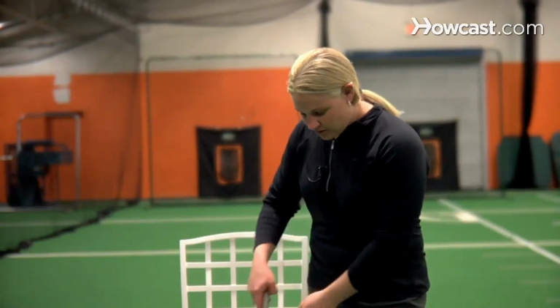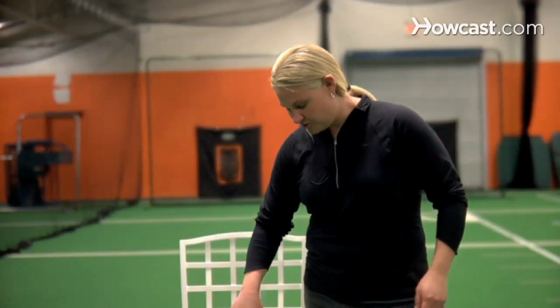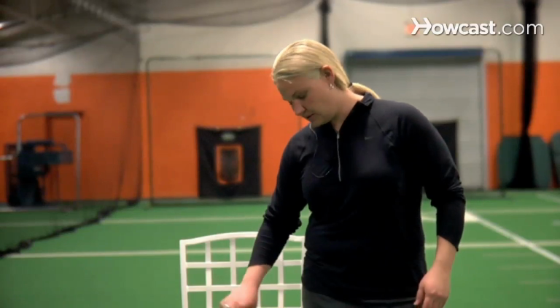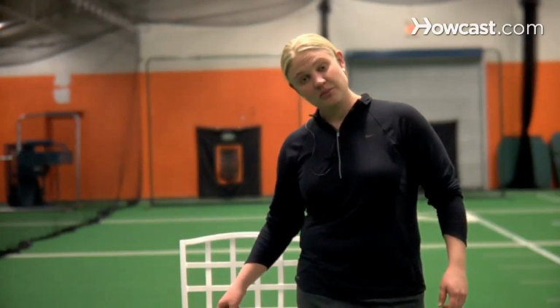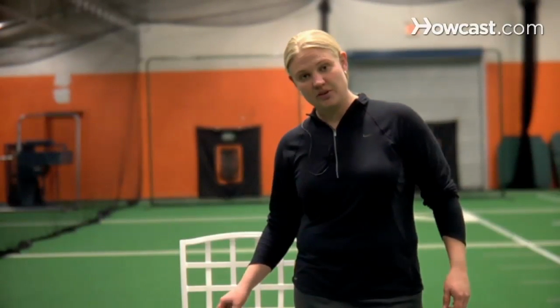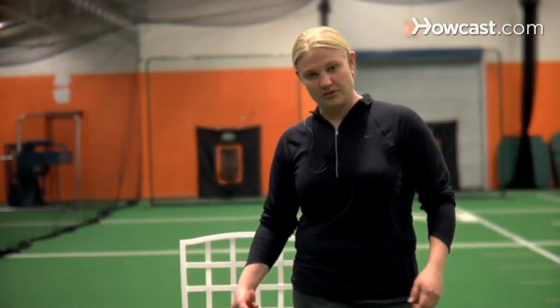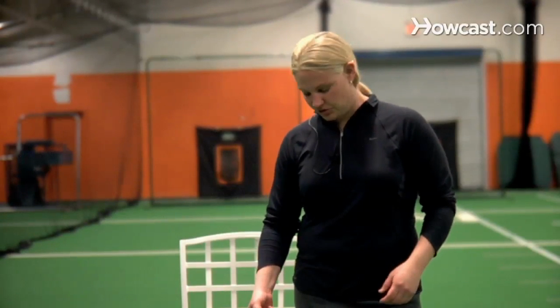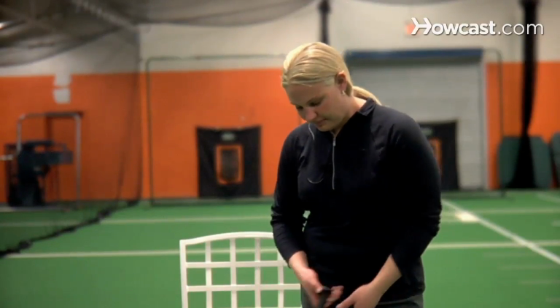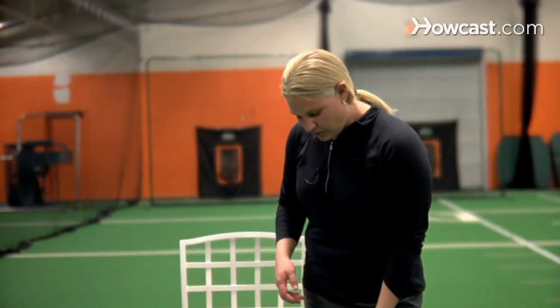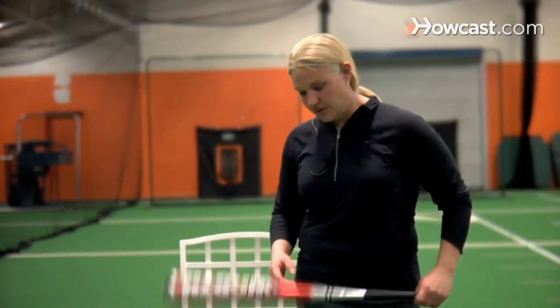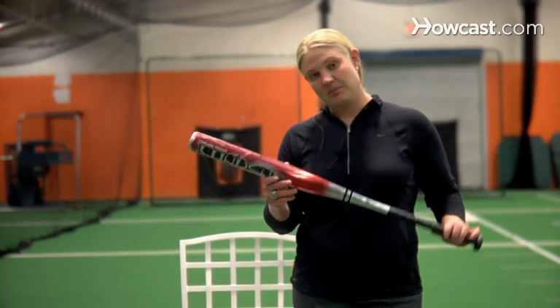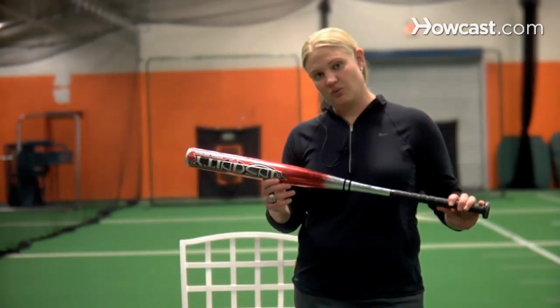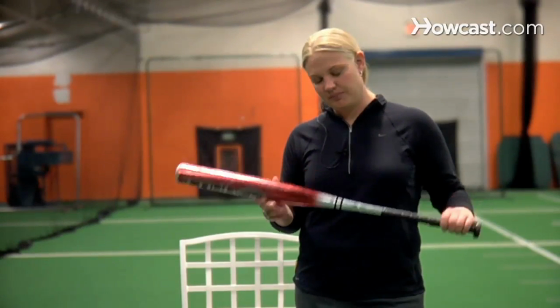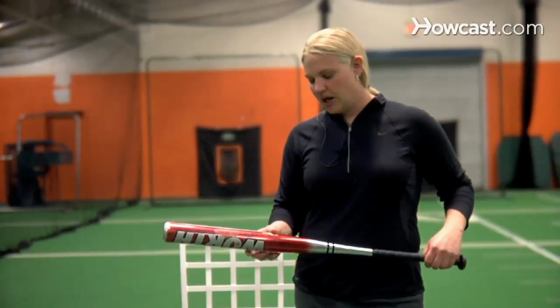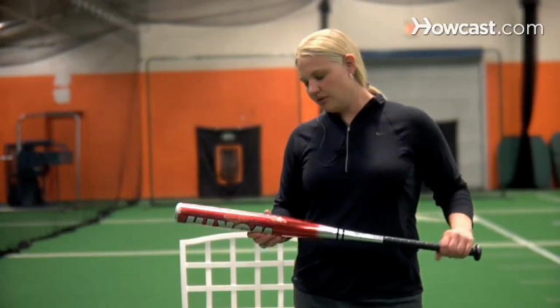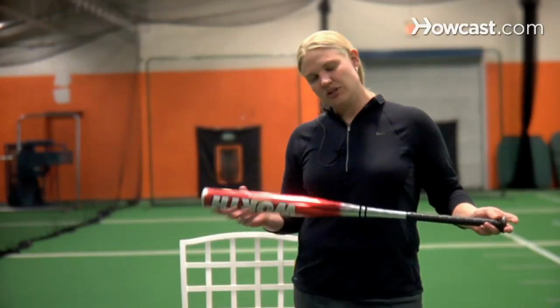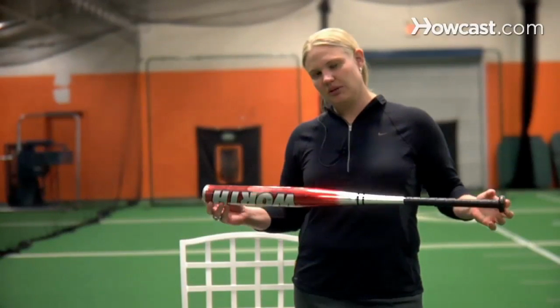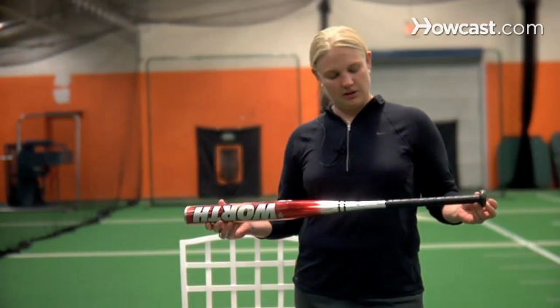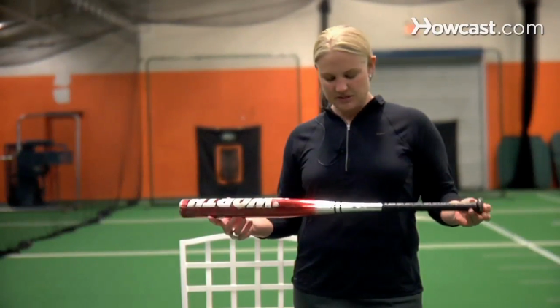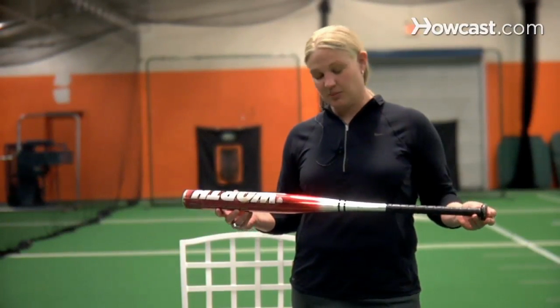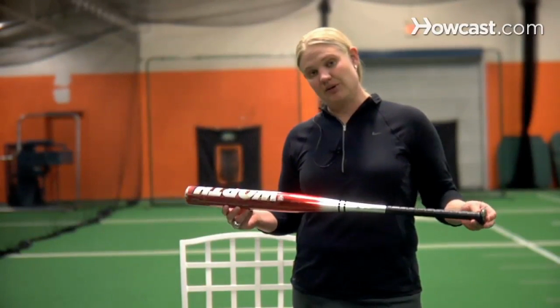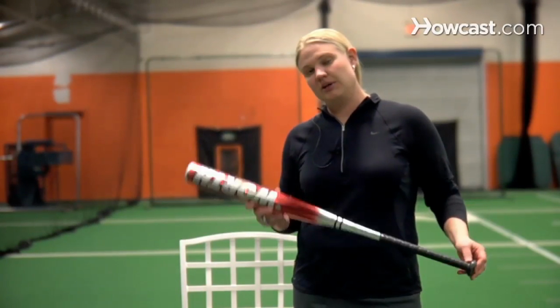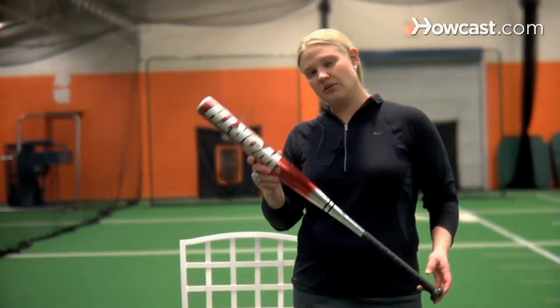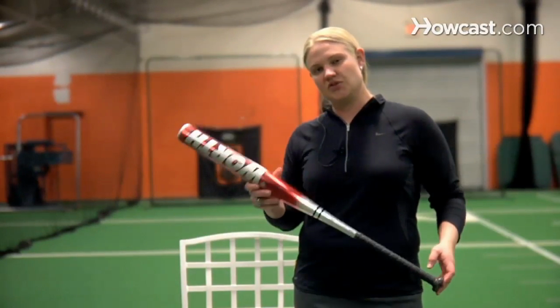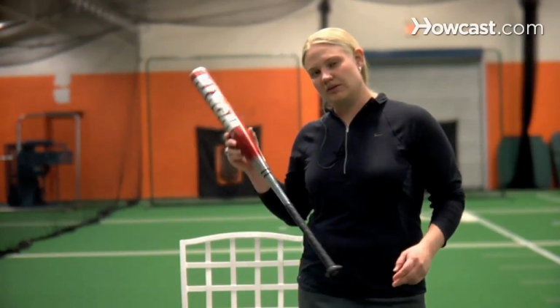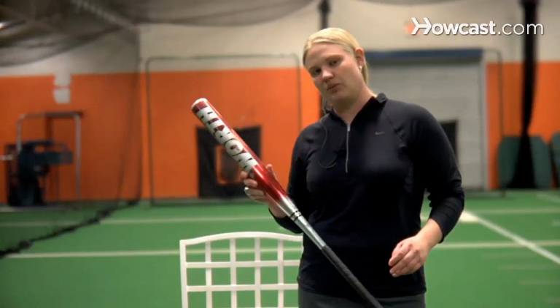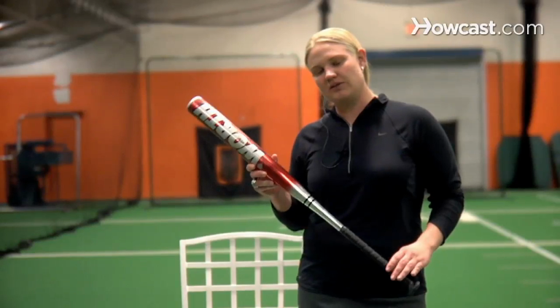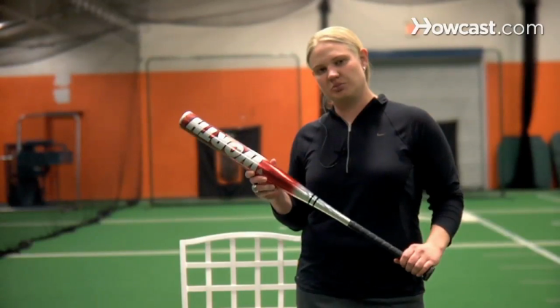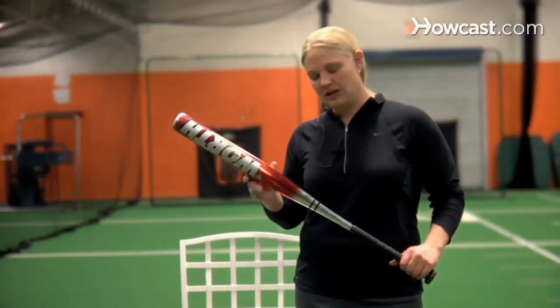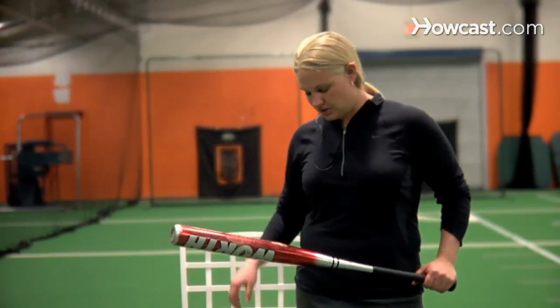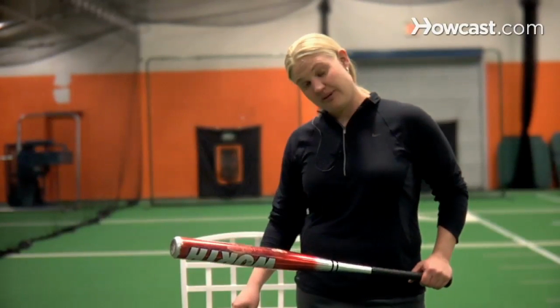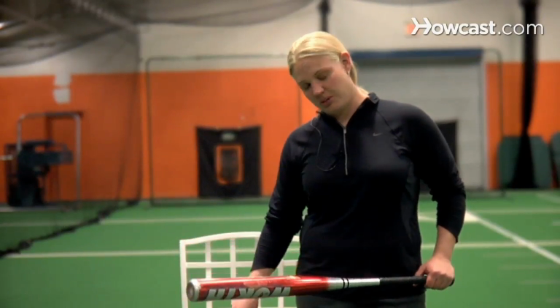Slow-pitch bats are similar to a fast-pitch bat, where they're typically metal as well. However, they're usually a little bit longer, and sometimes a little bit heavier, because we don't have to swing this bat with quite as much speed as you do with a fast-pitch bat.